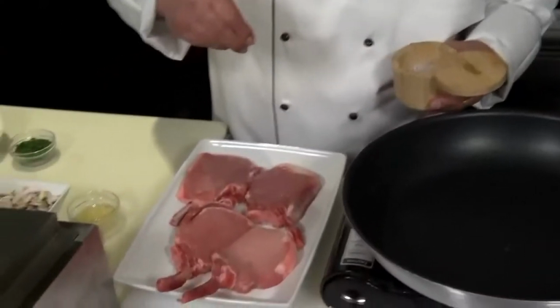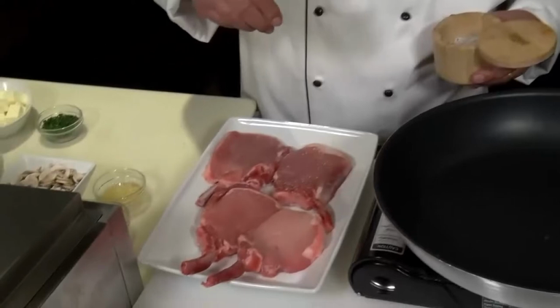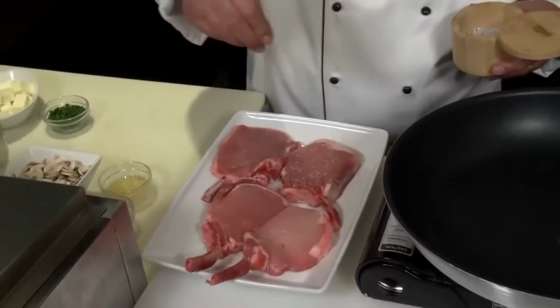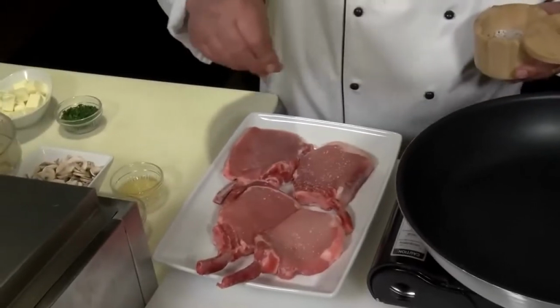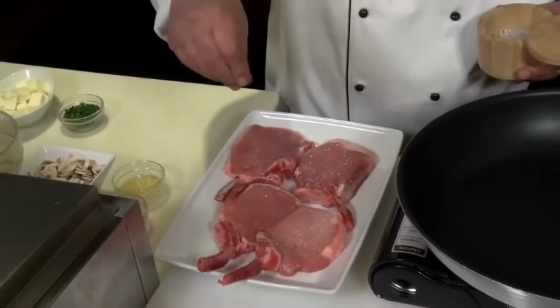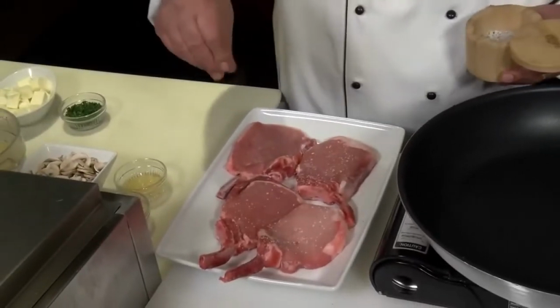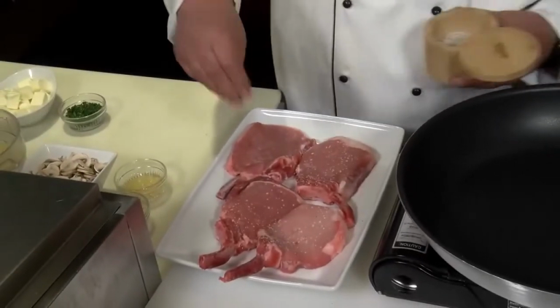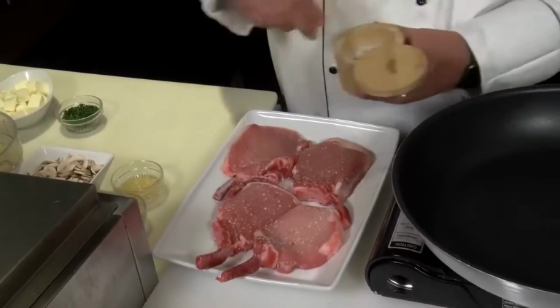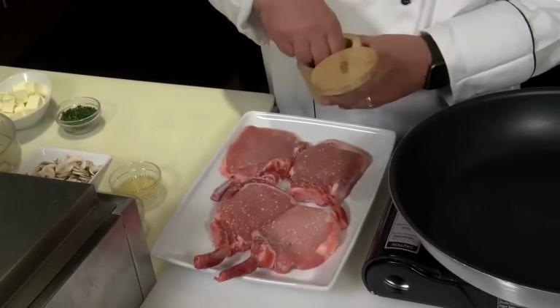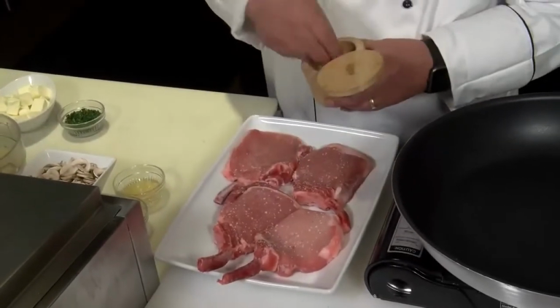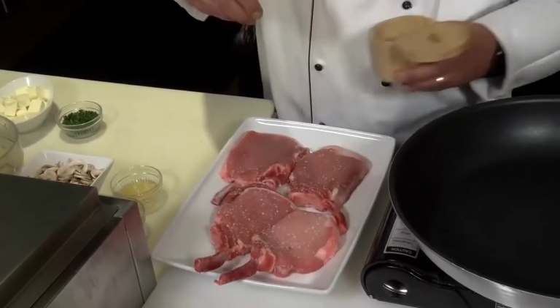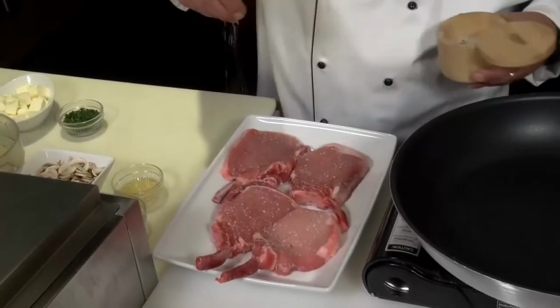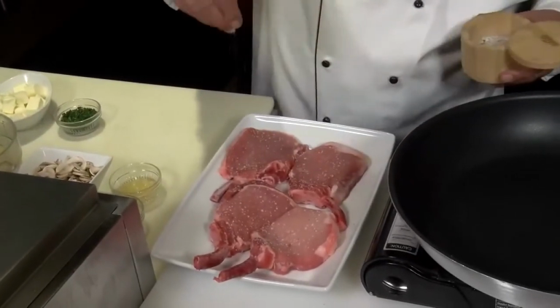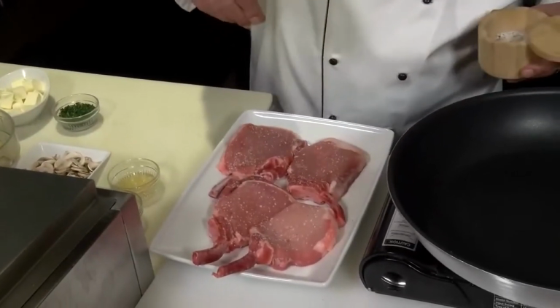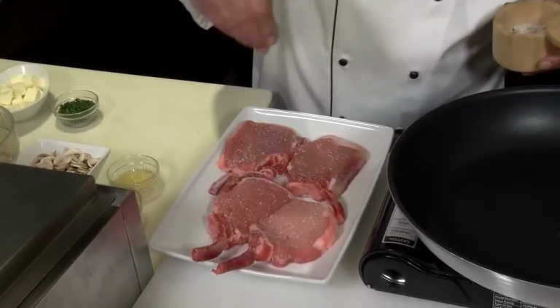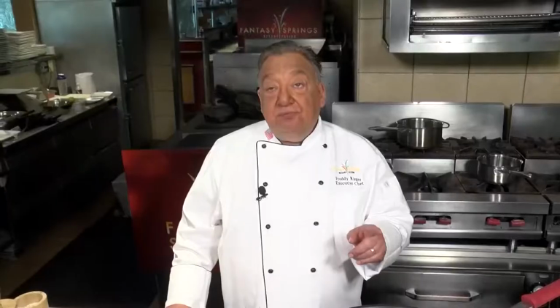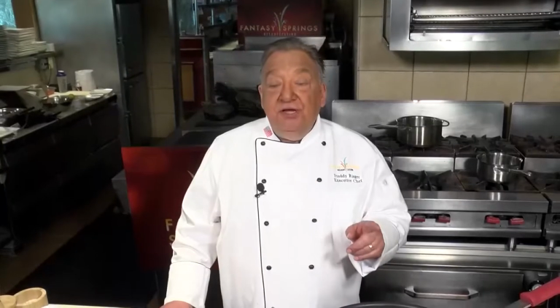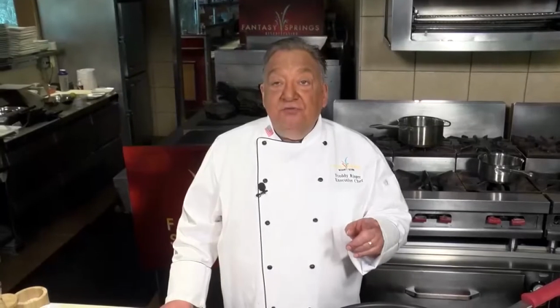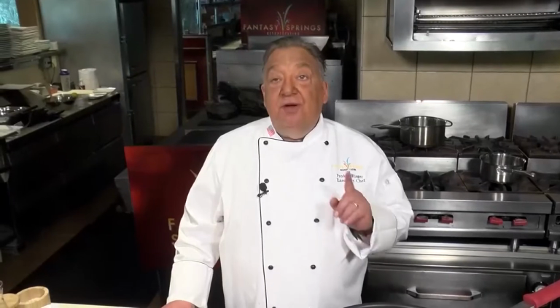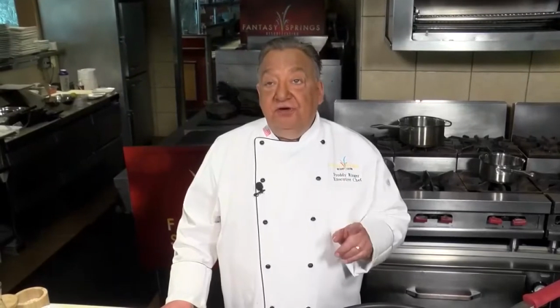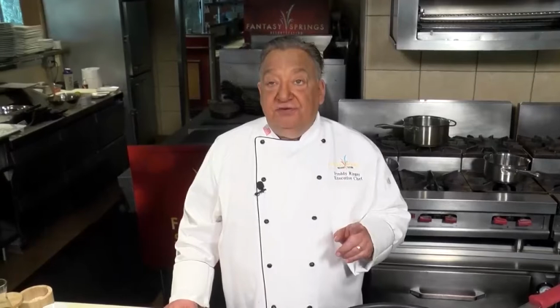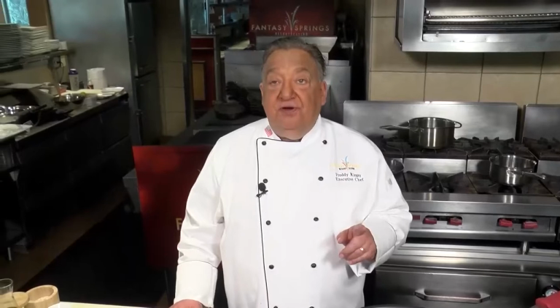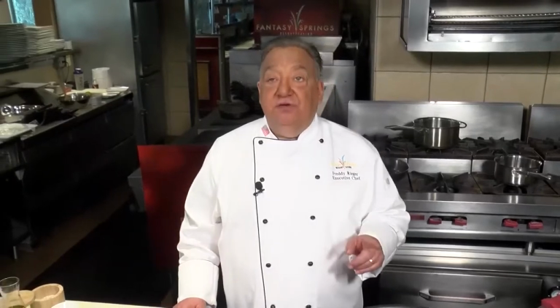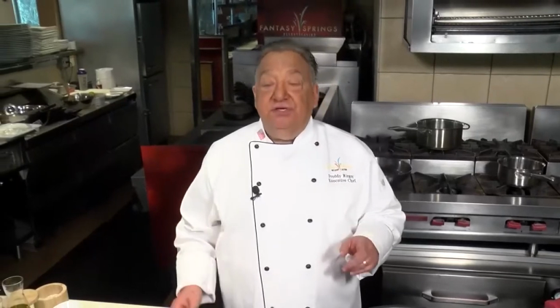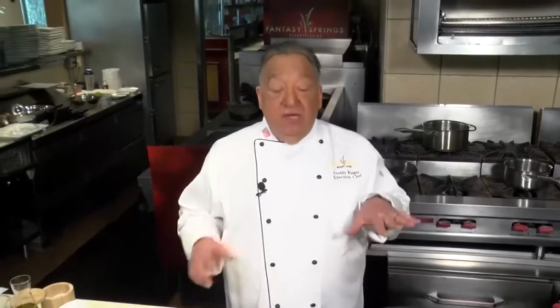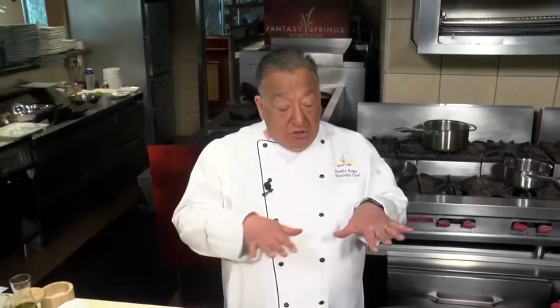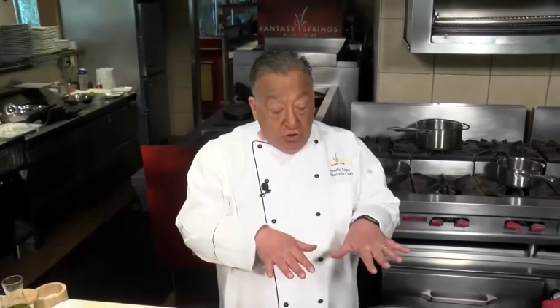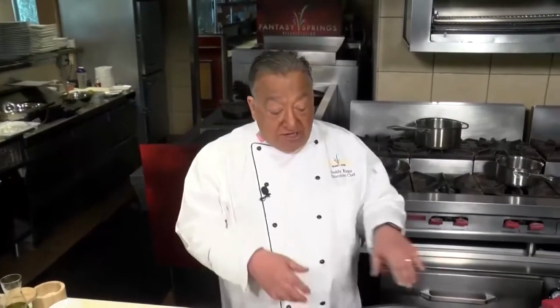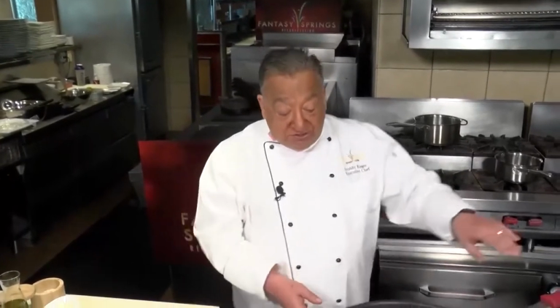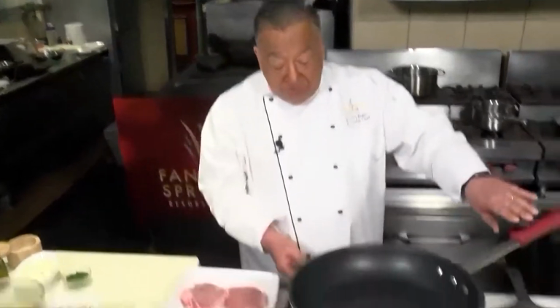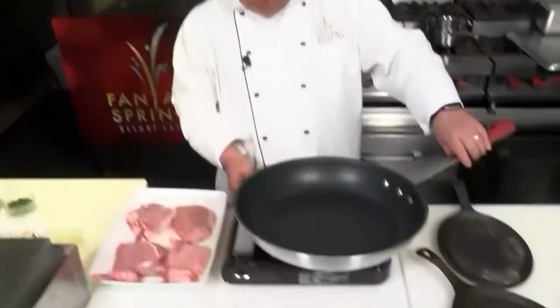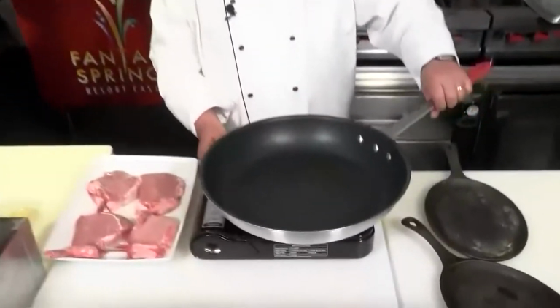Let's season both sides with a little salt and pepper mixture. Preheat an oven to about 375 degrees. Get a good-sized skillet on the stove.